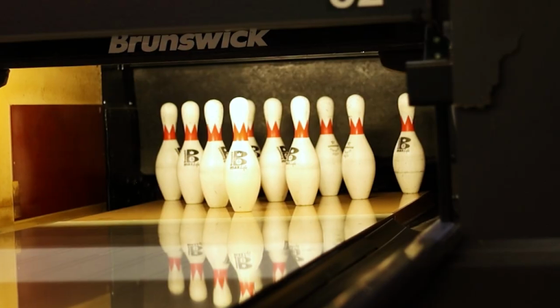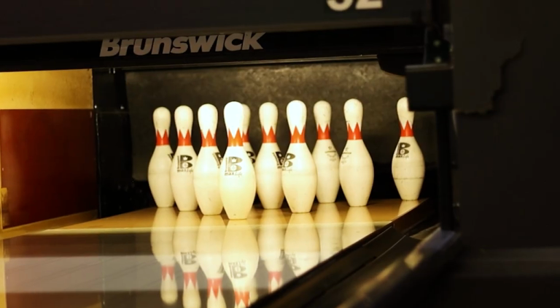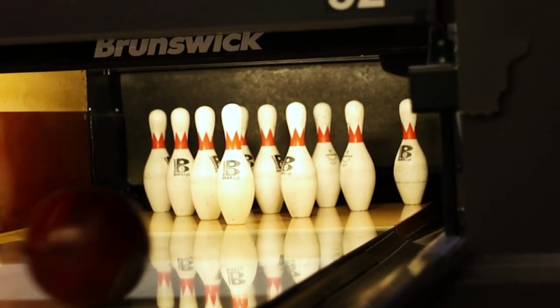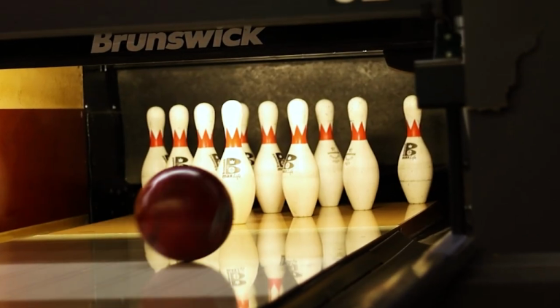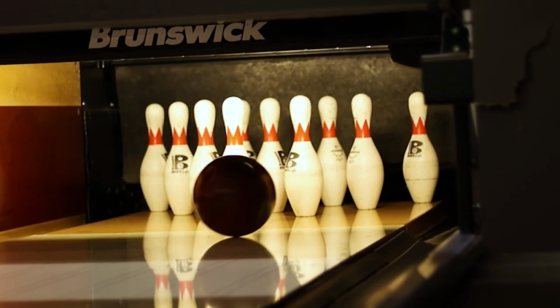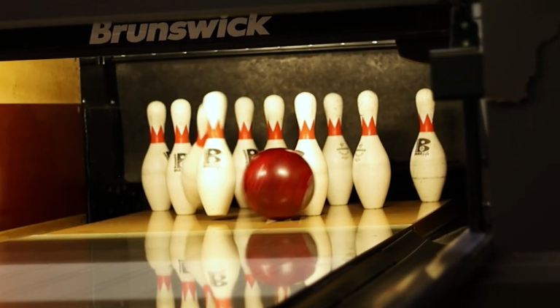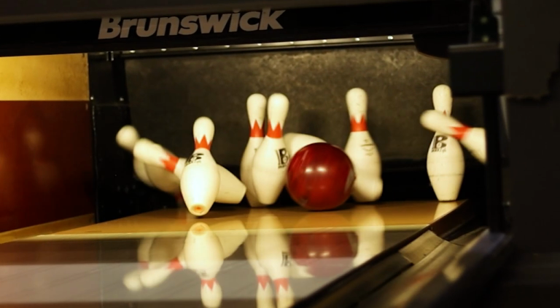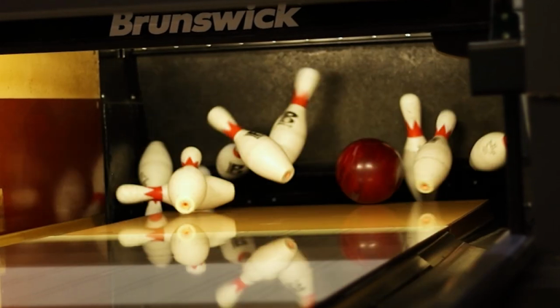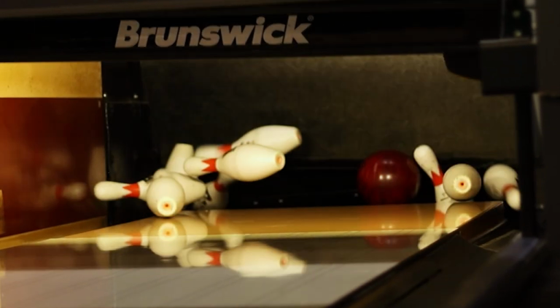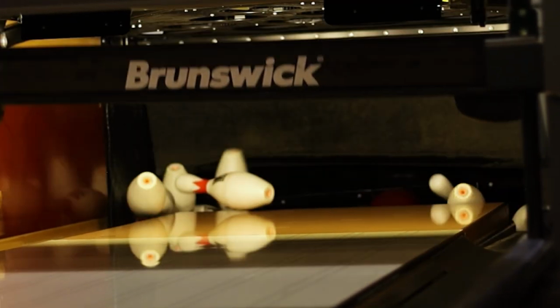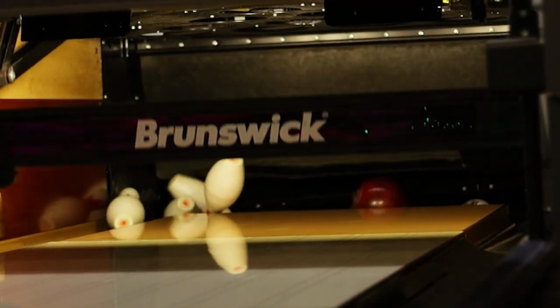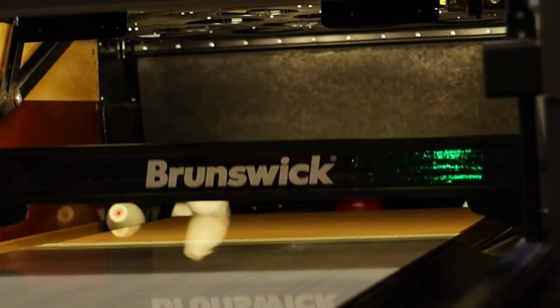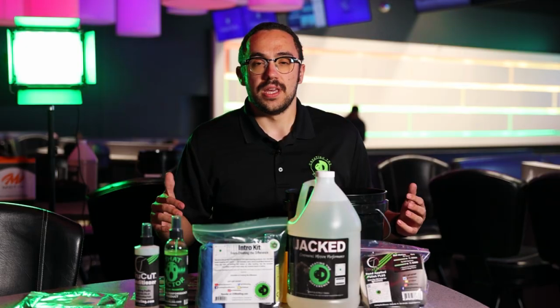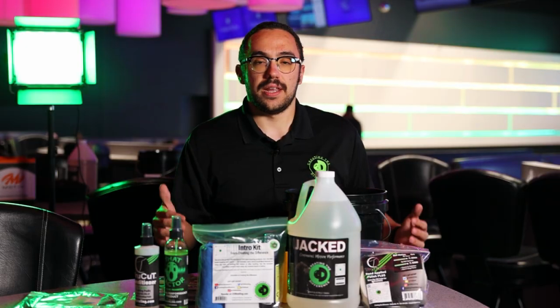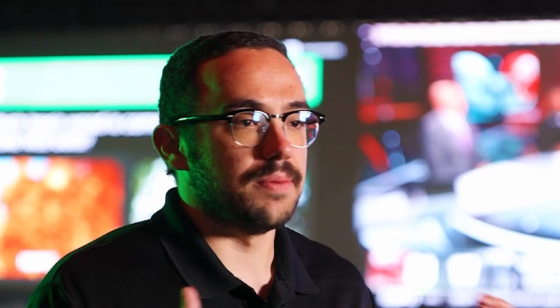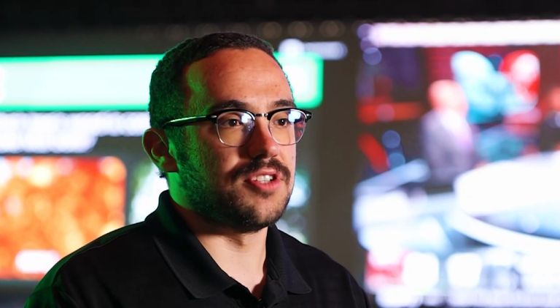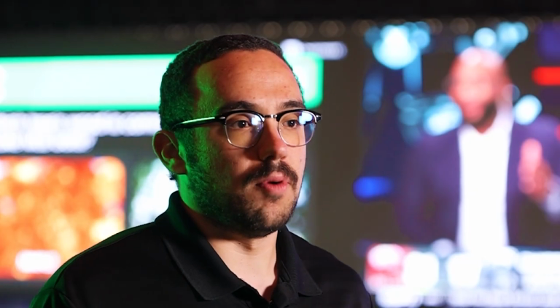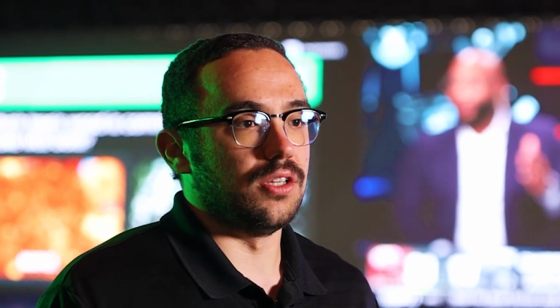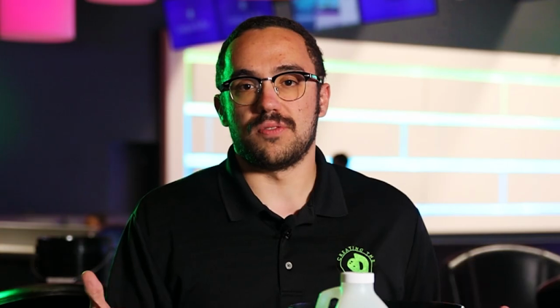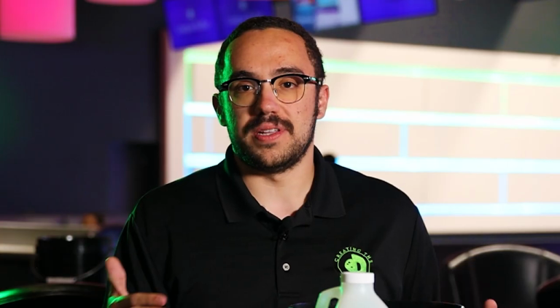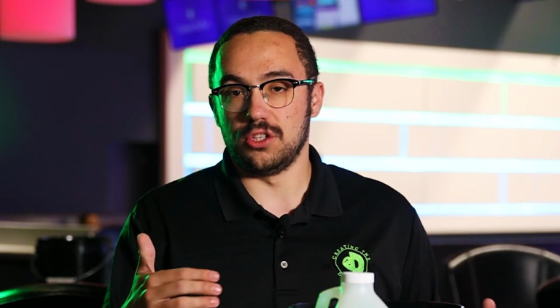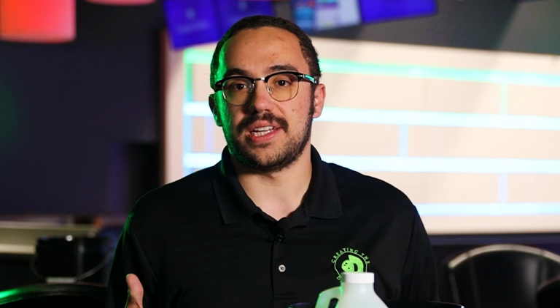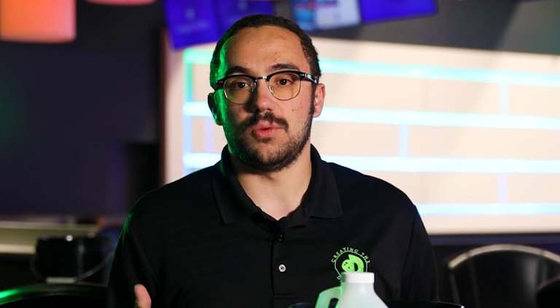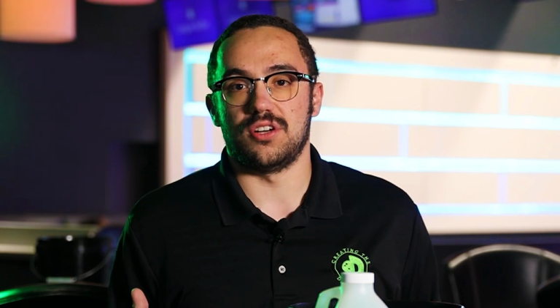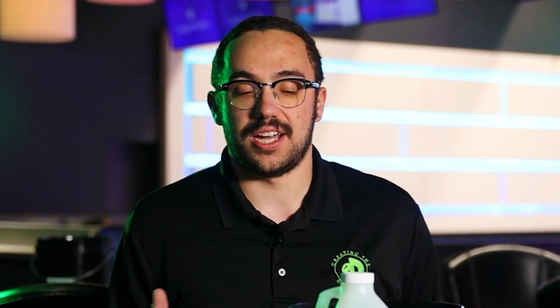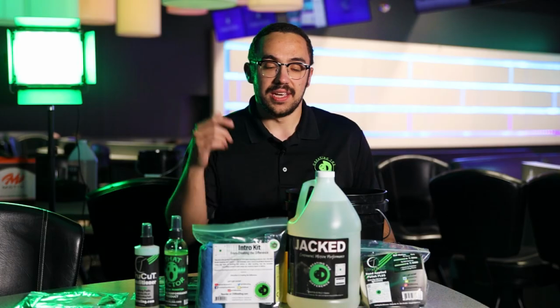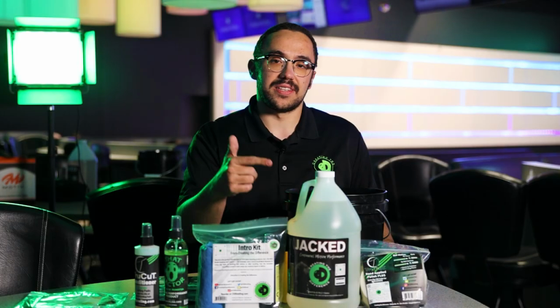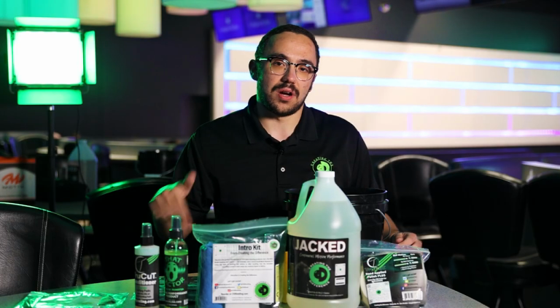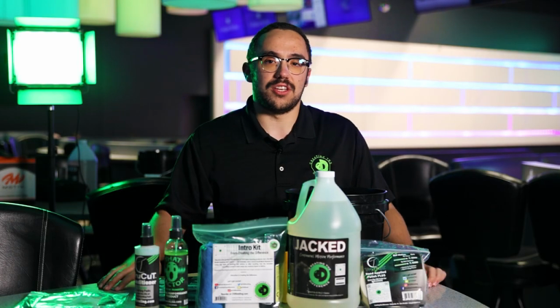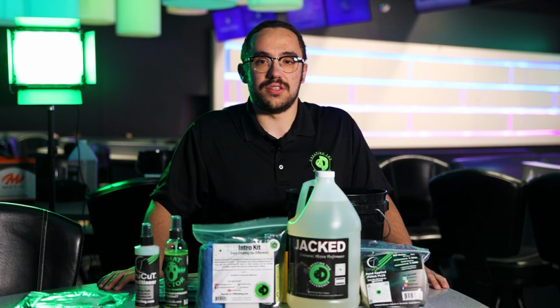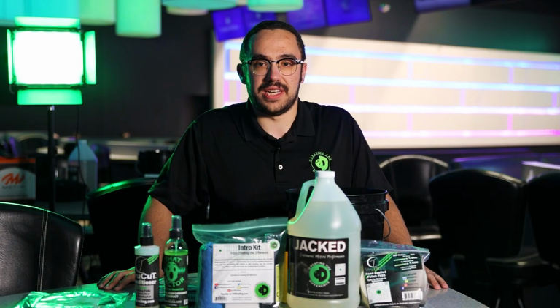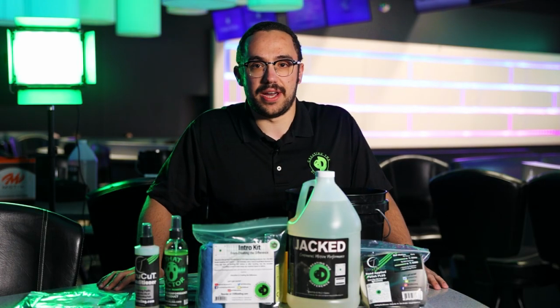Continuous ball motion is the type of ball motion everybody wants to see. It's the most usable, and sometimes your bowling ball might lose performance or lose that continuation over time. This is the product that you want to use to get that back.